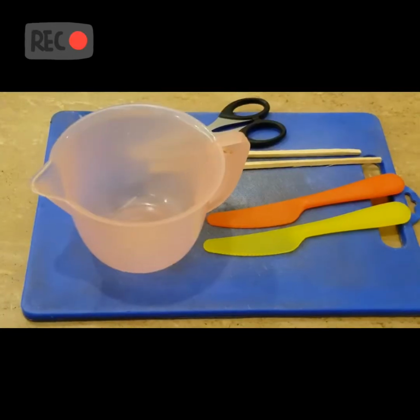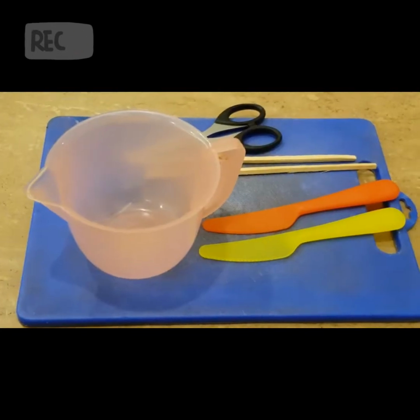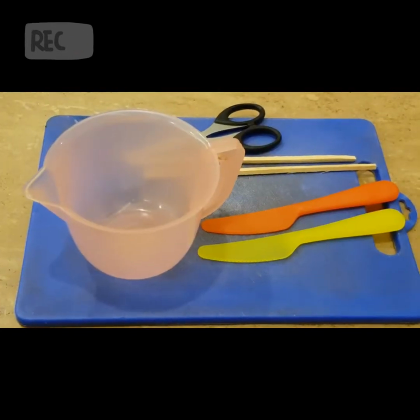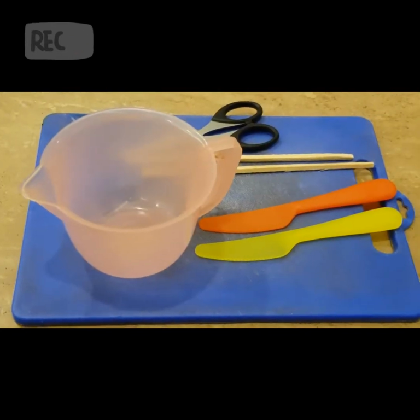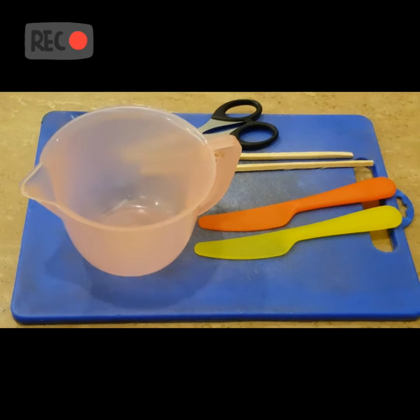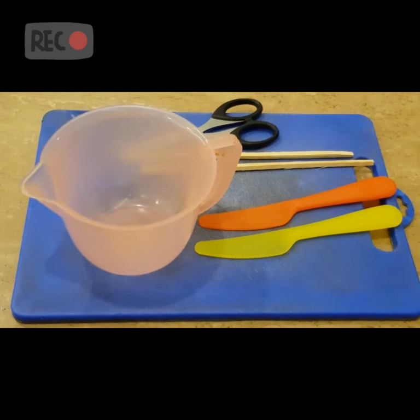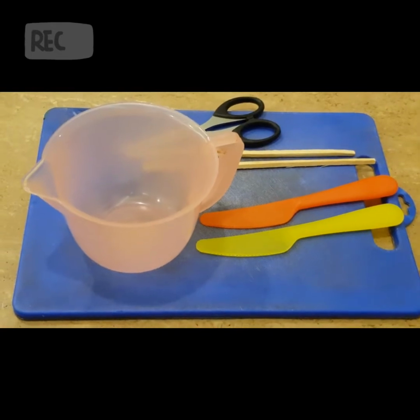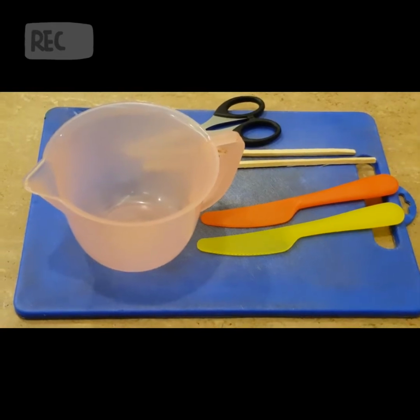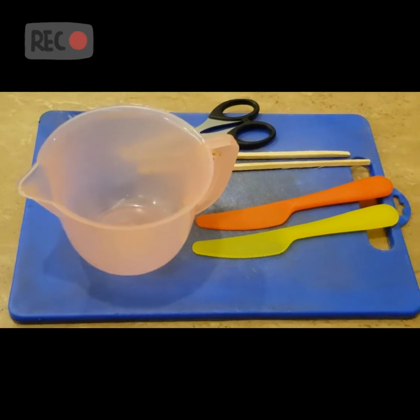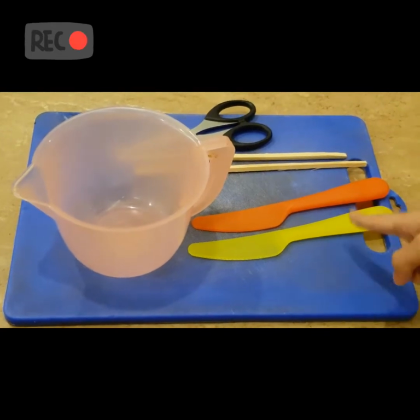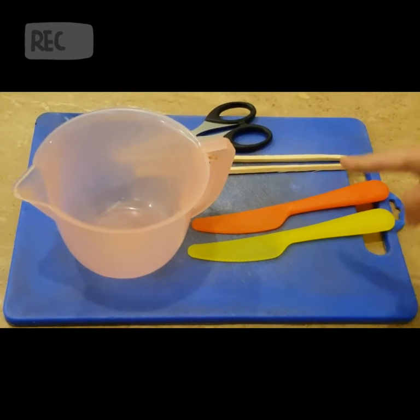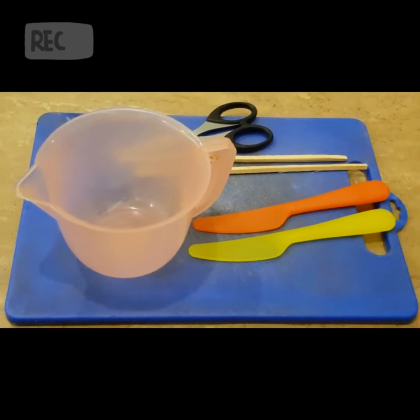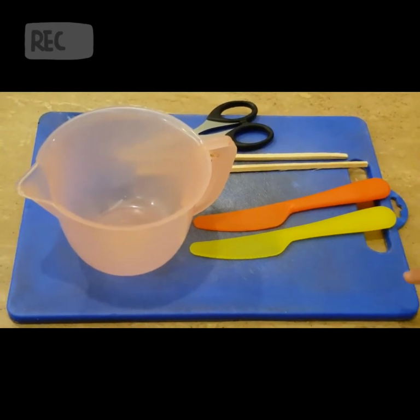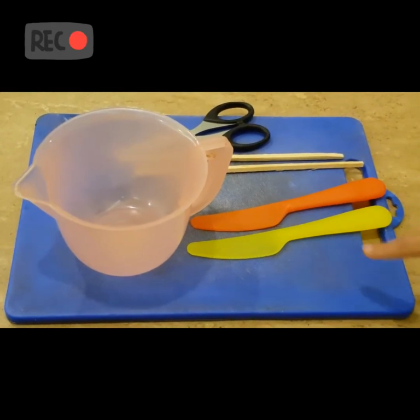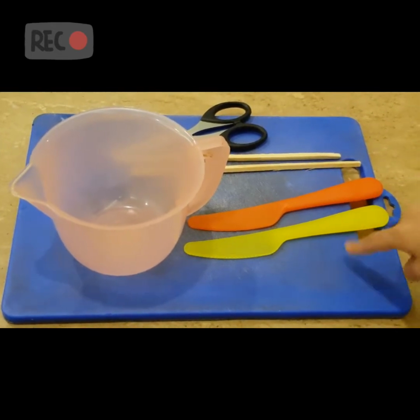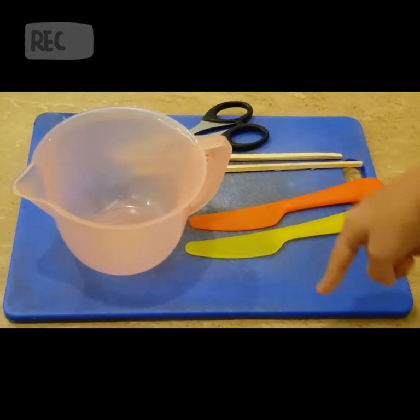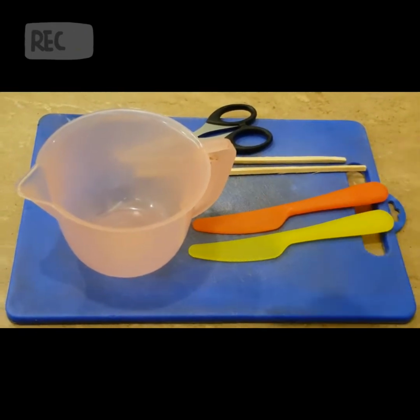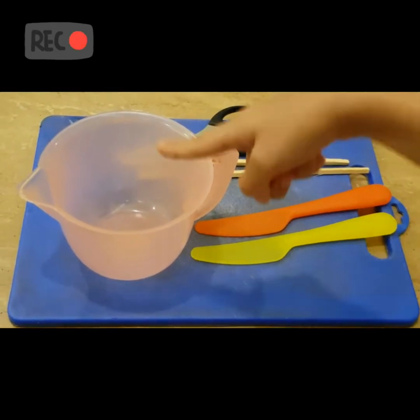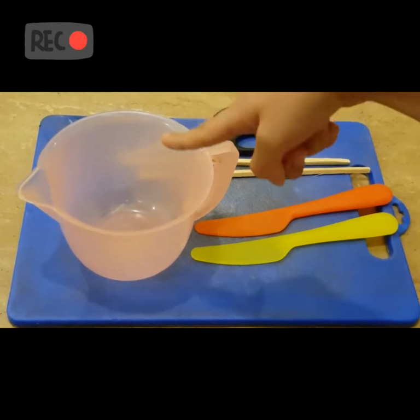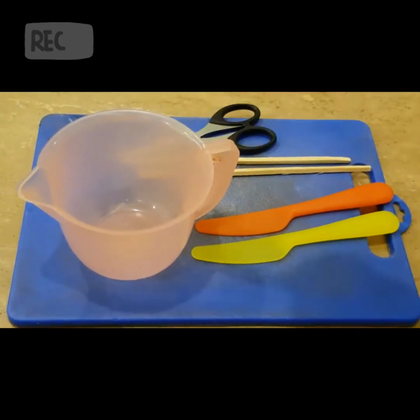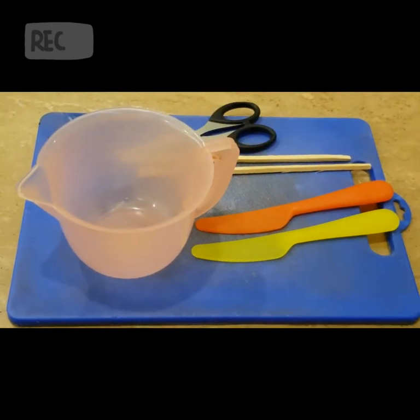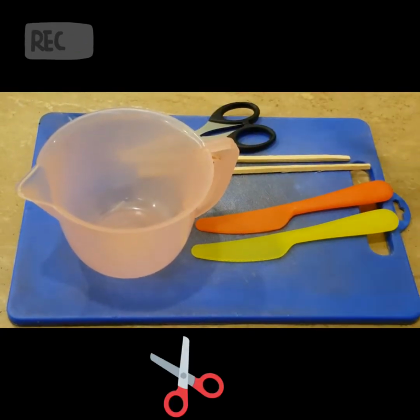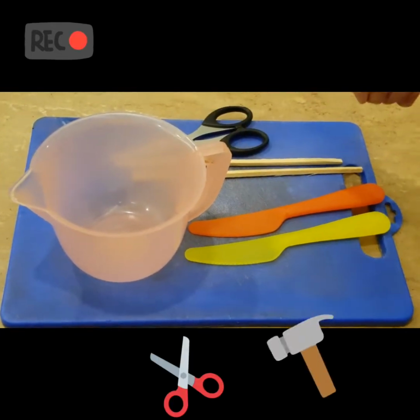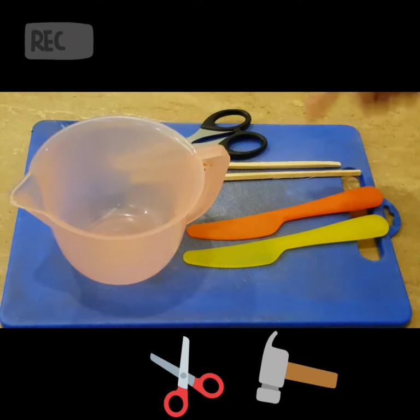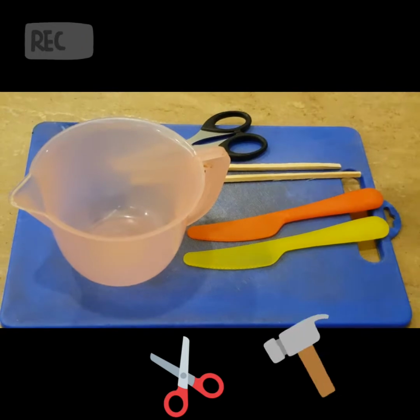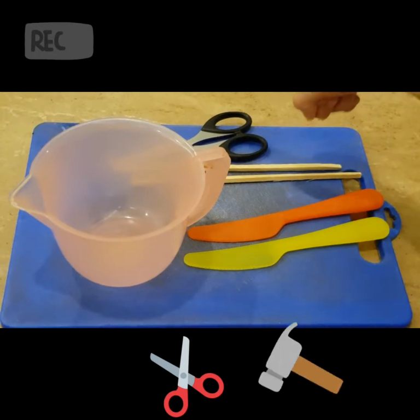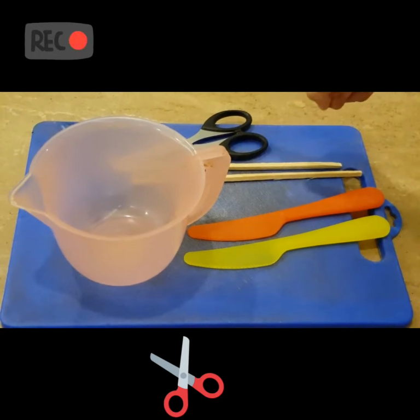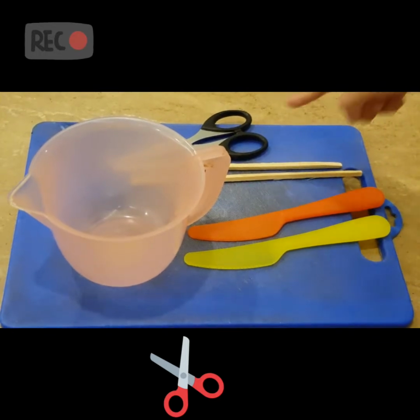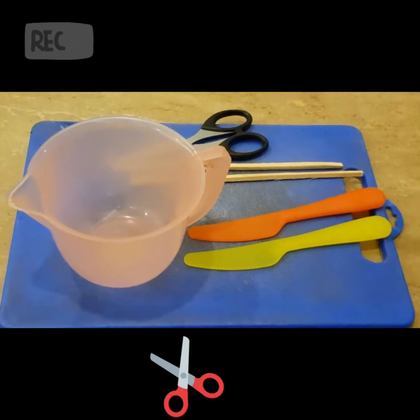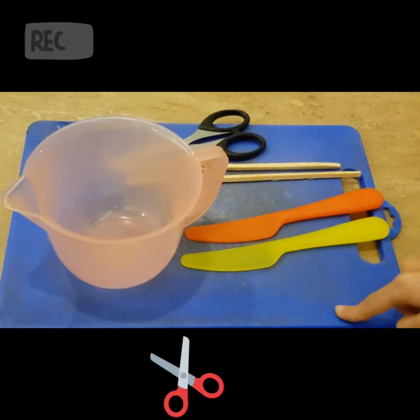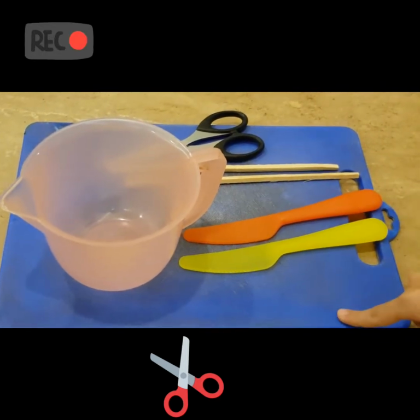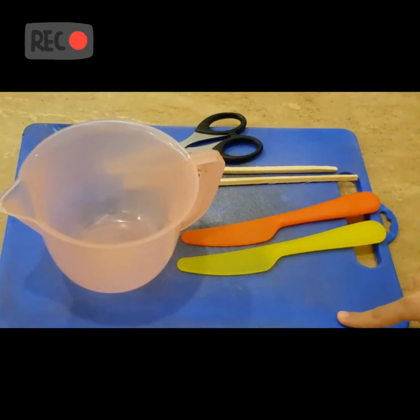So the tools are a knife, measuring cups, chopsticks, scissors, and a cutting board.